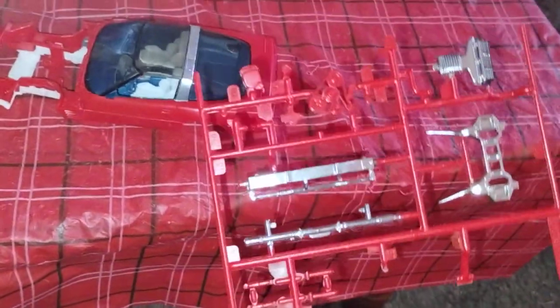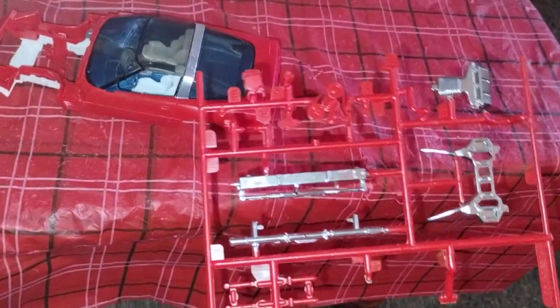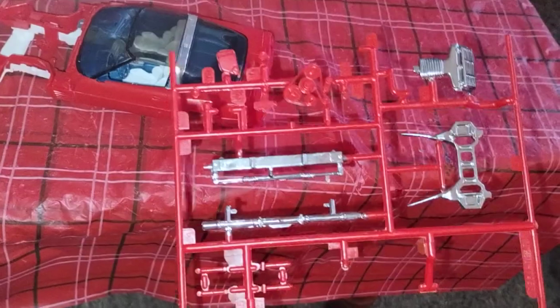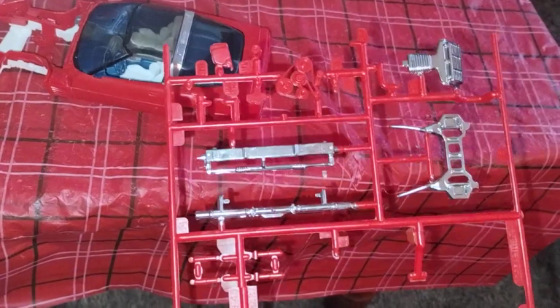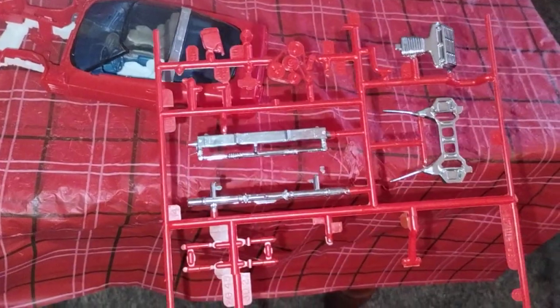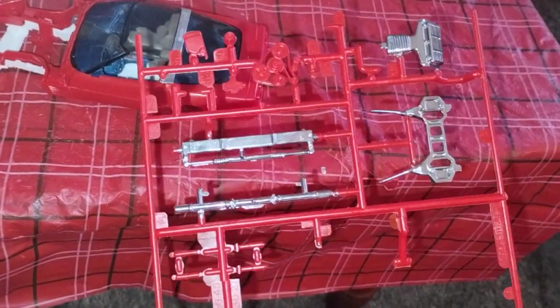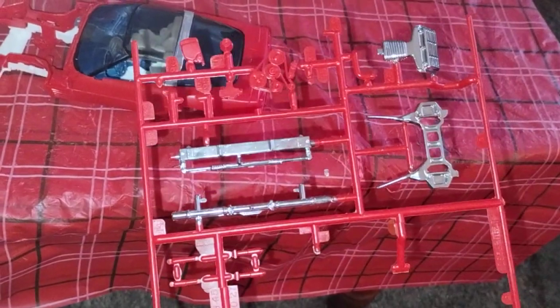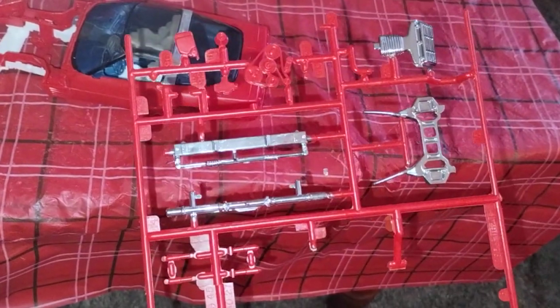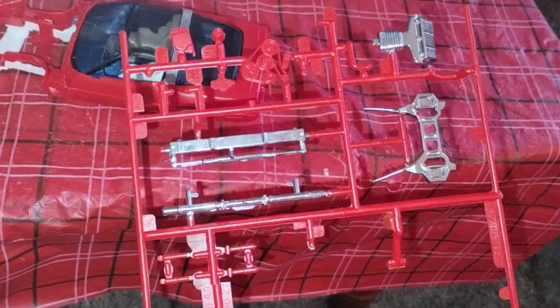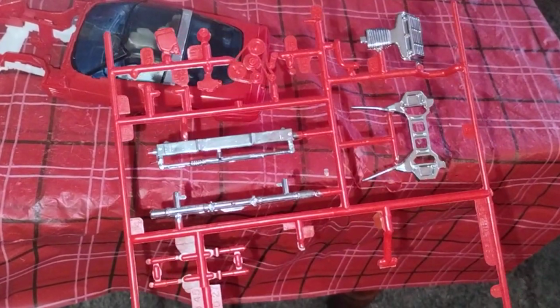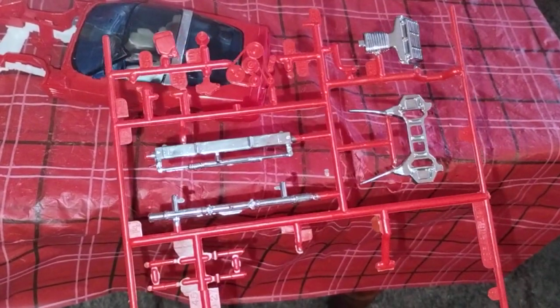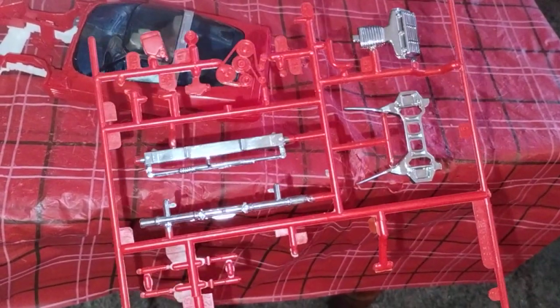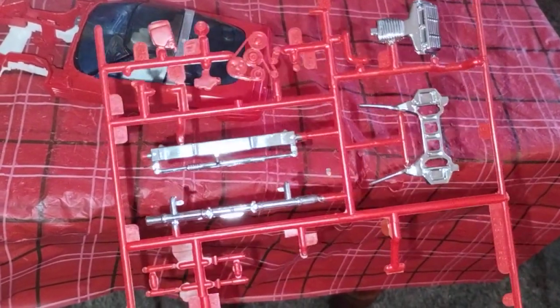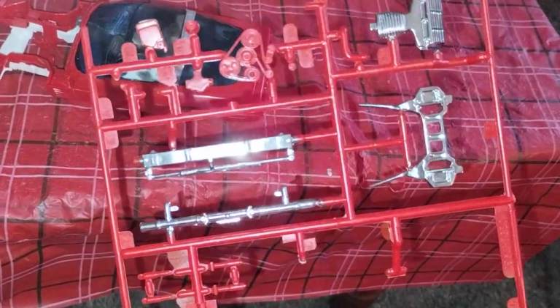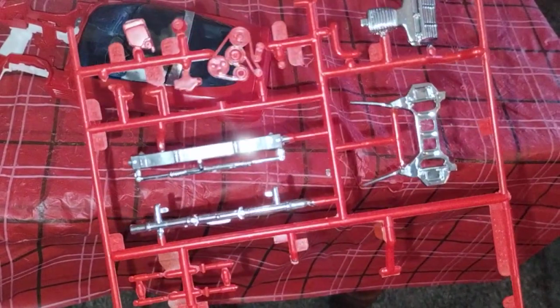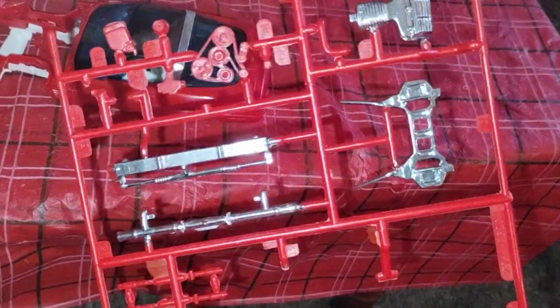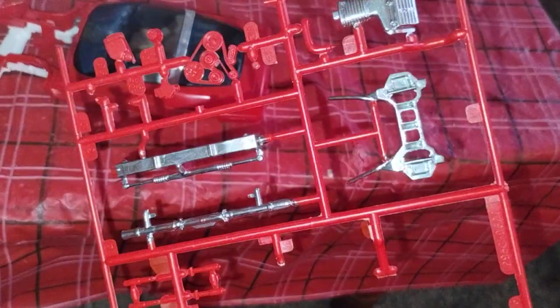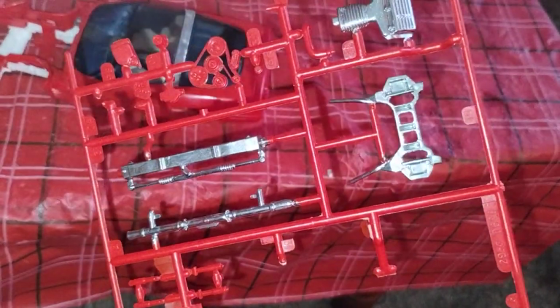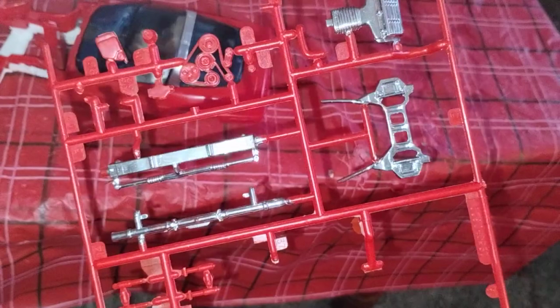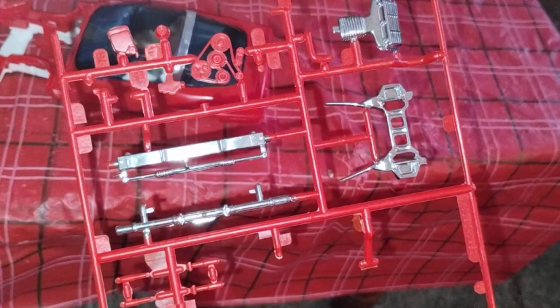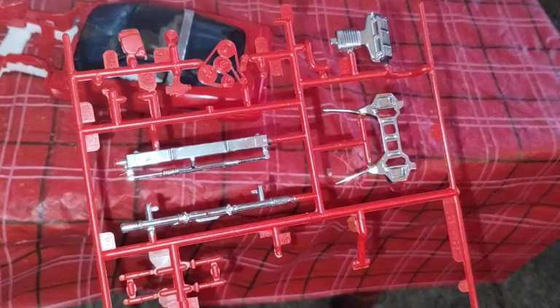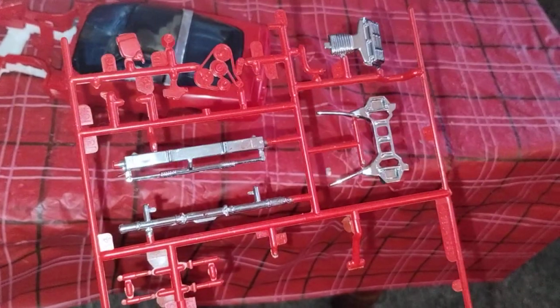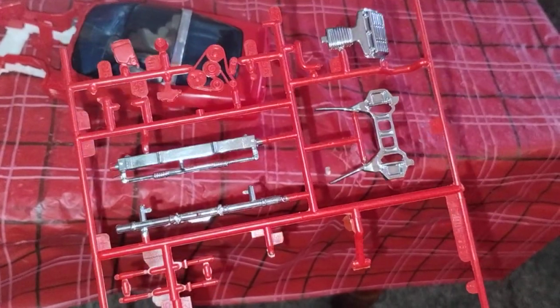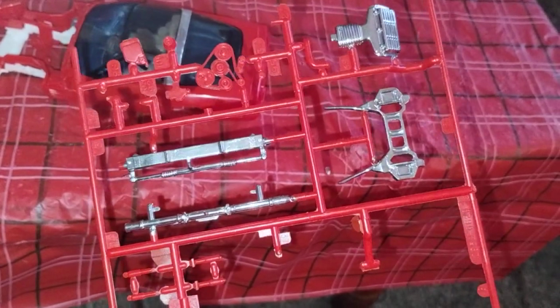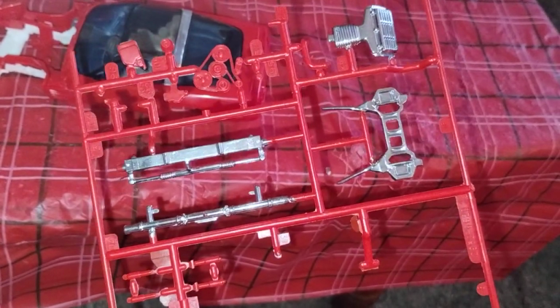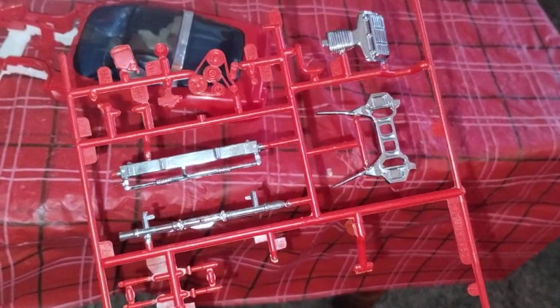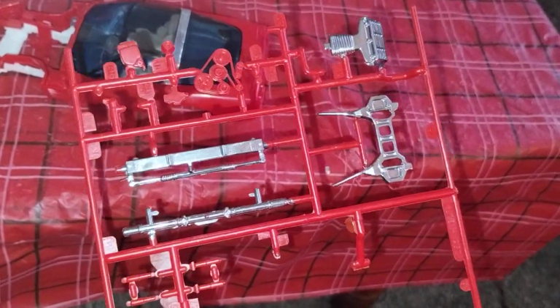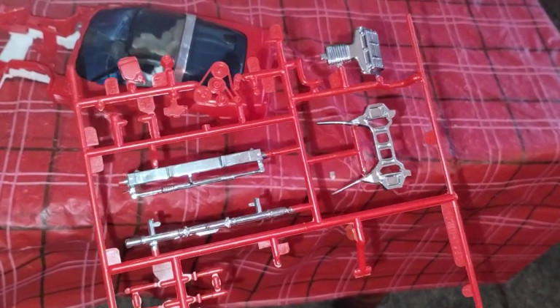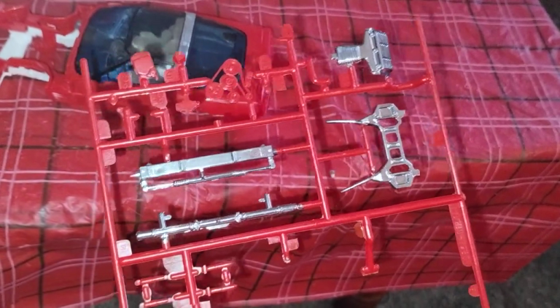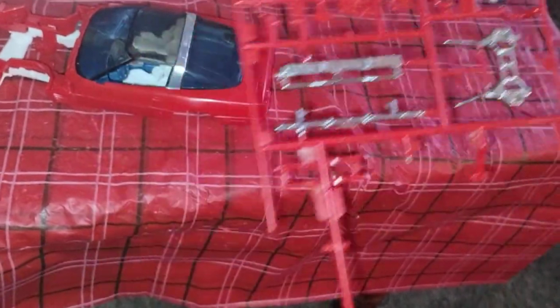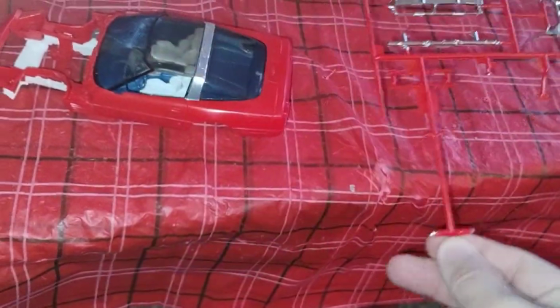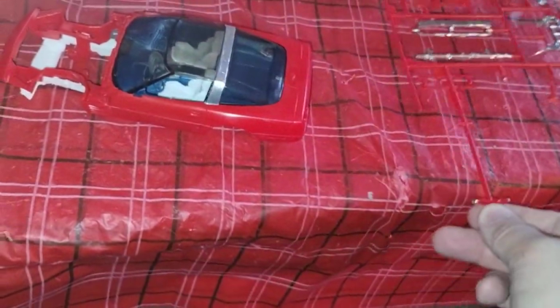And also right underneath here, I was just going to use a black Sharpie on the fan belts, so that they don't blend in with the engine. But the rest of the stuff will stay red.